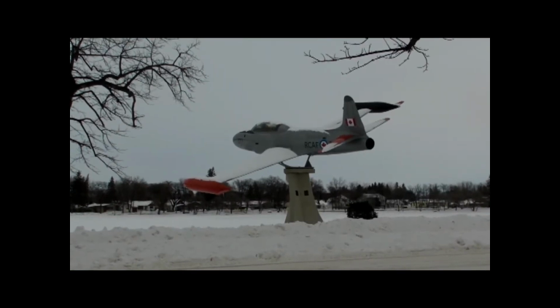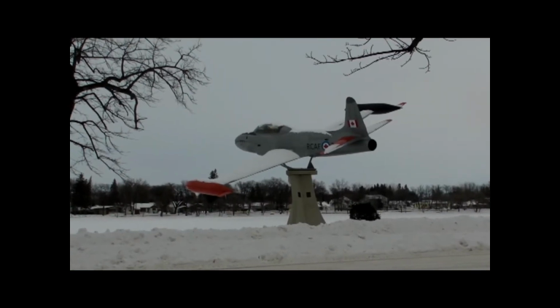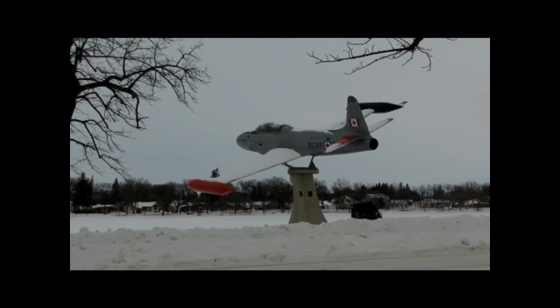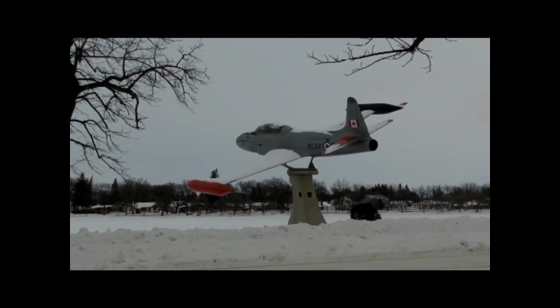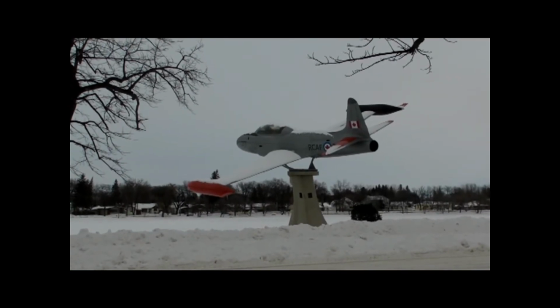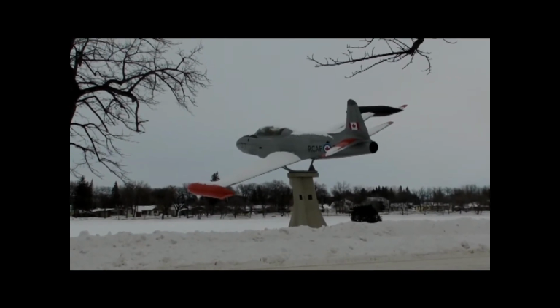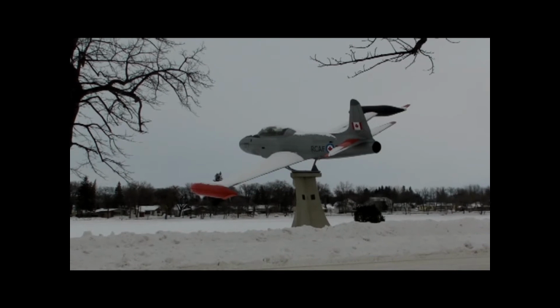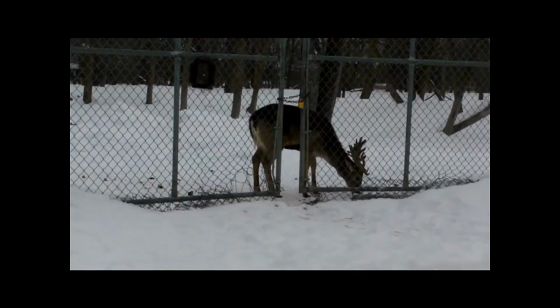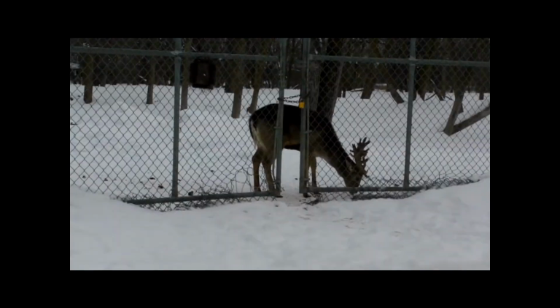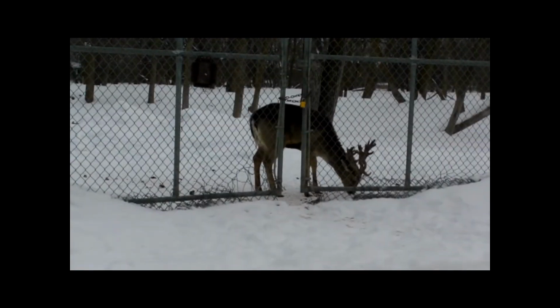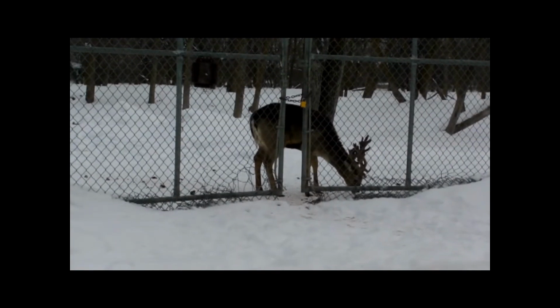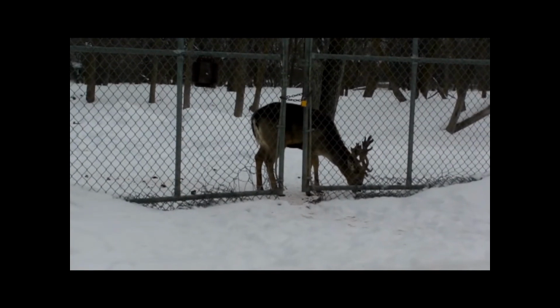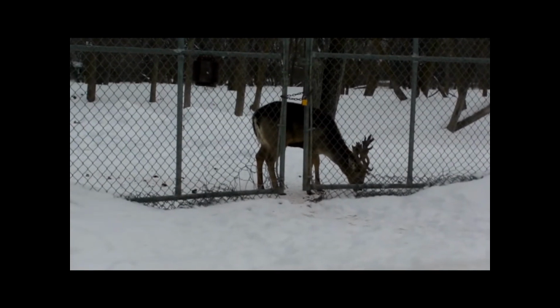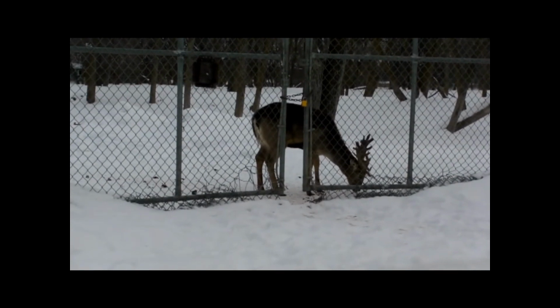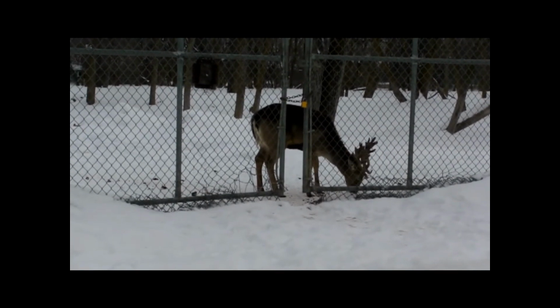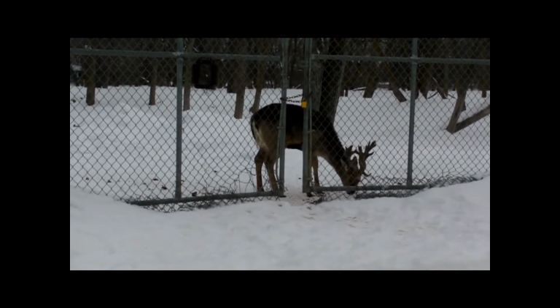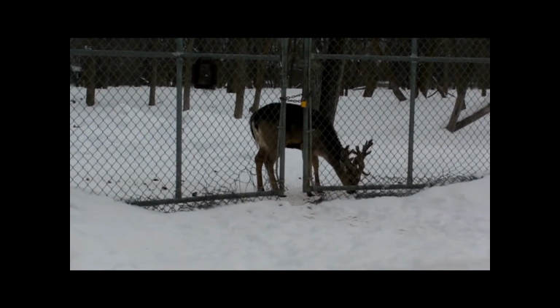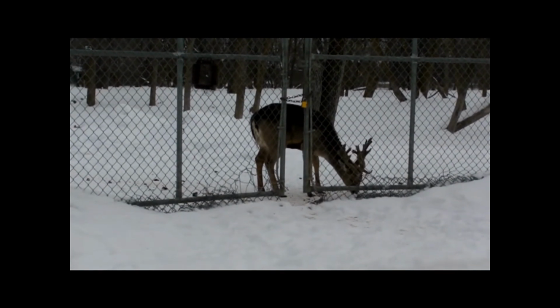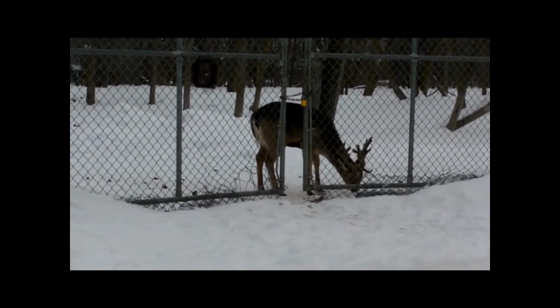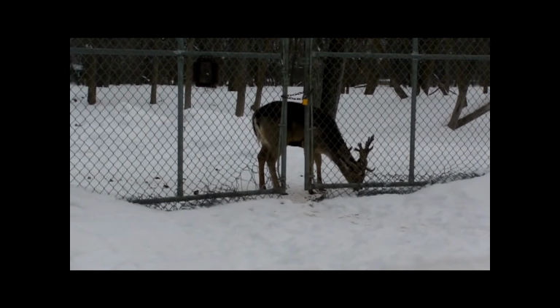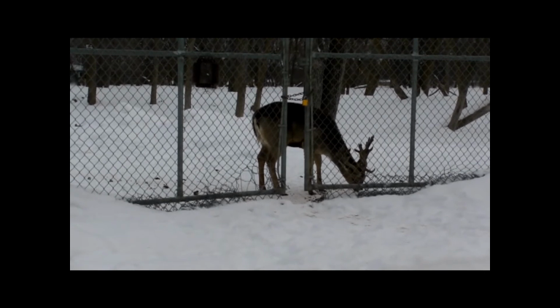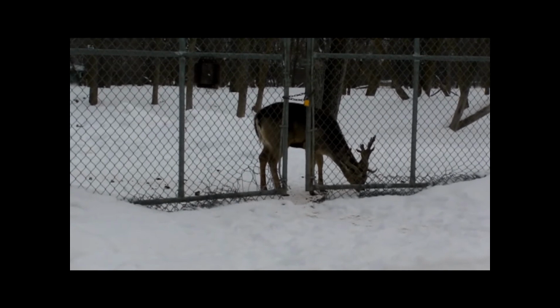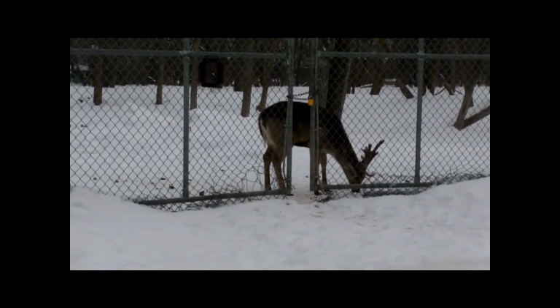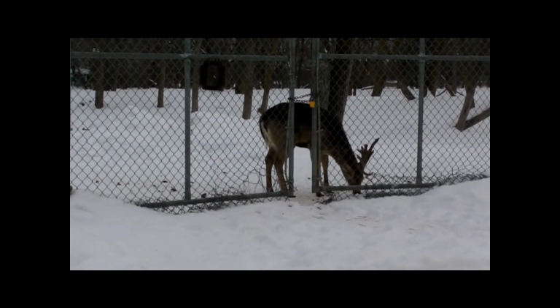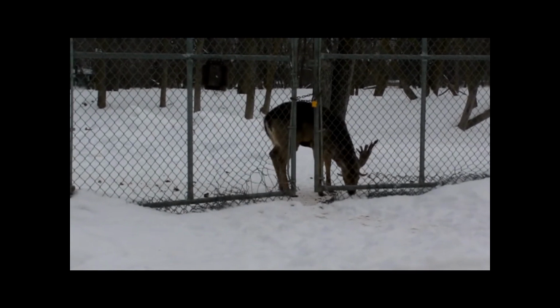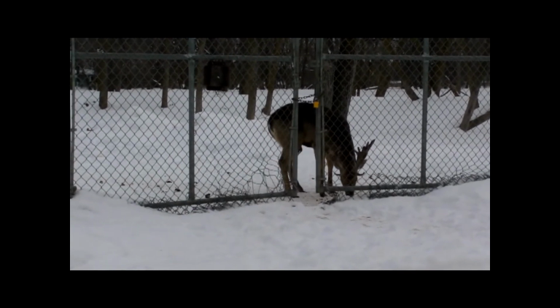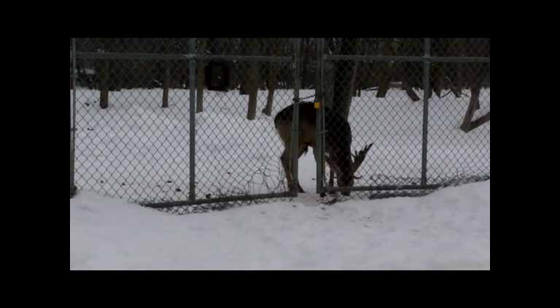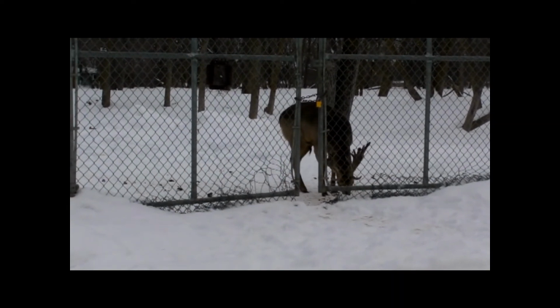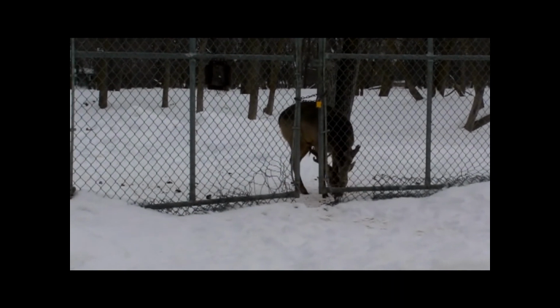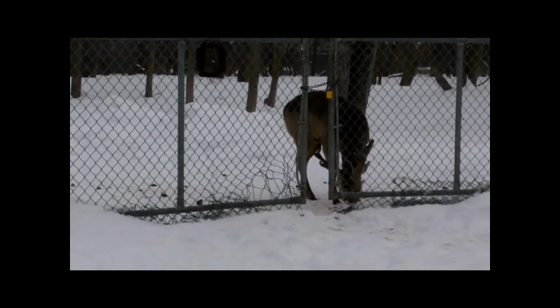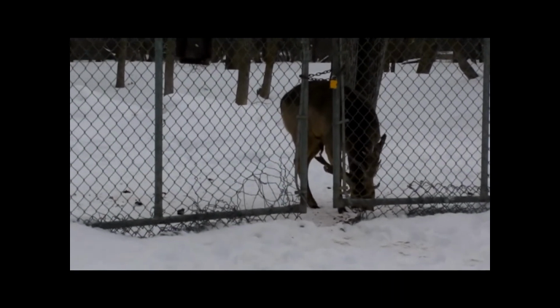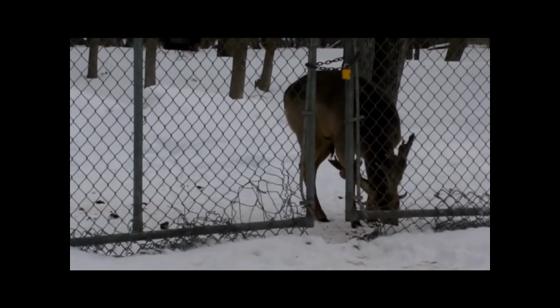Even without the centre, the island is still worth exploring. It has an outdoor water park, playground, a retired fighter plane, and a reindeer pen. The deer hang out all year and are fun to try and spot from outside the pen.